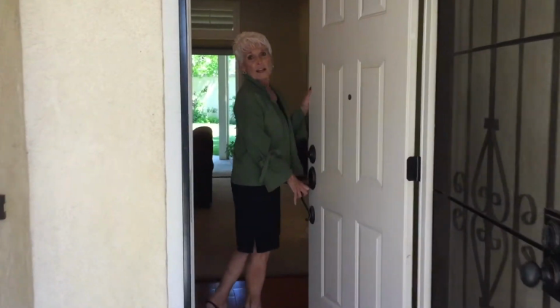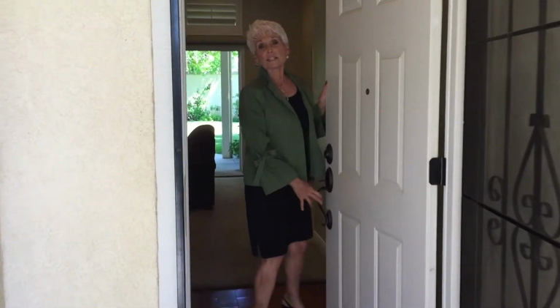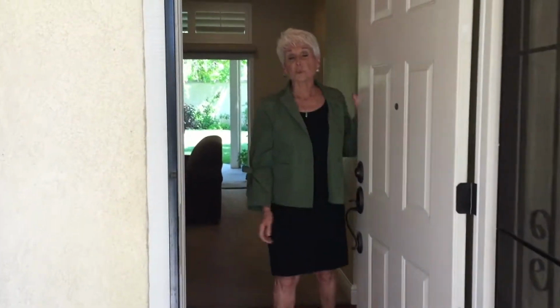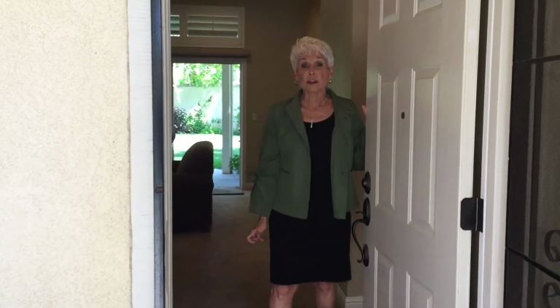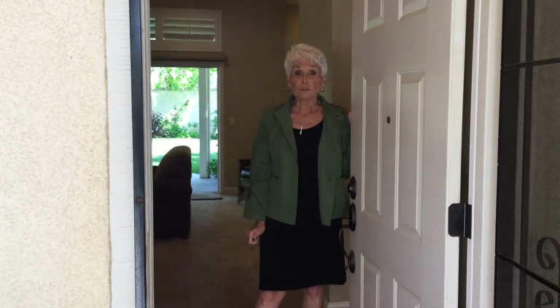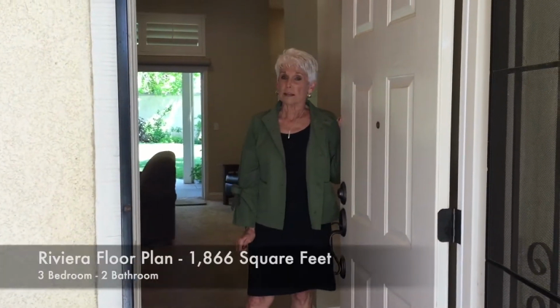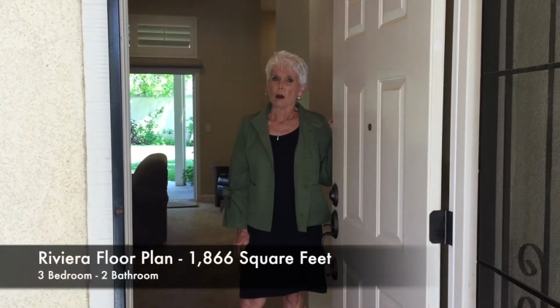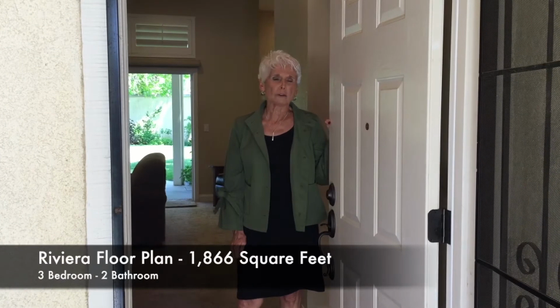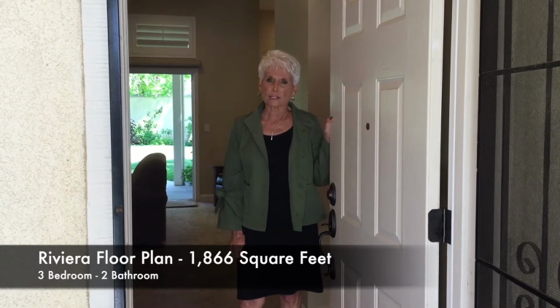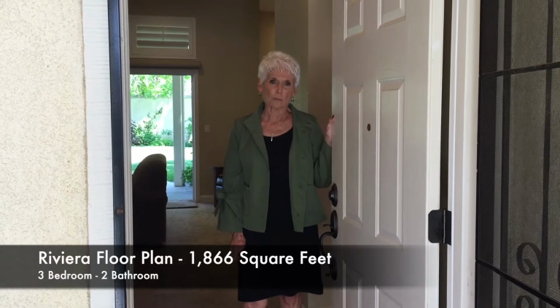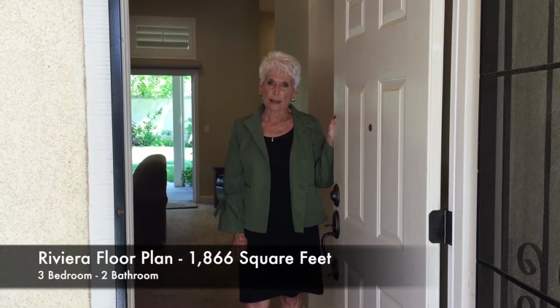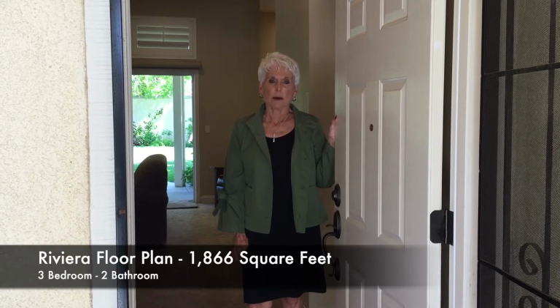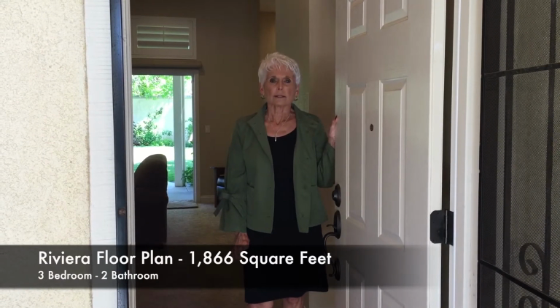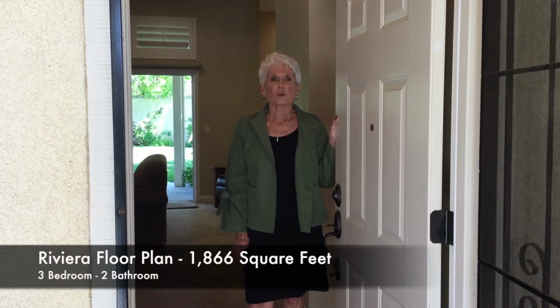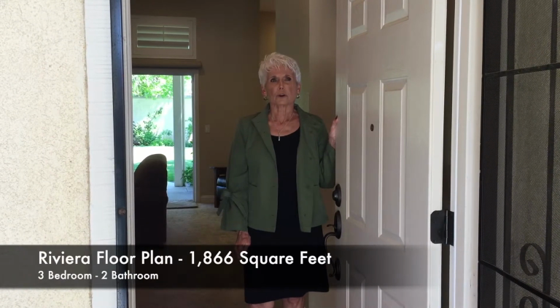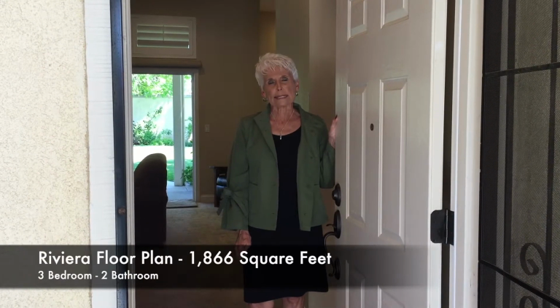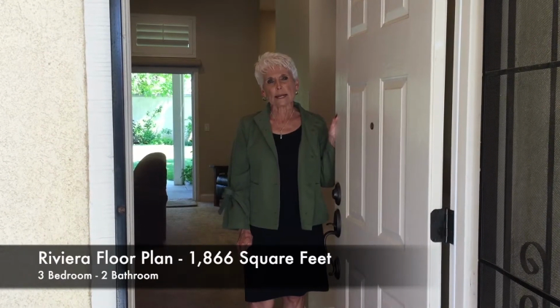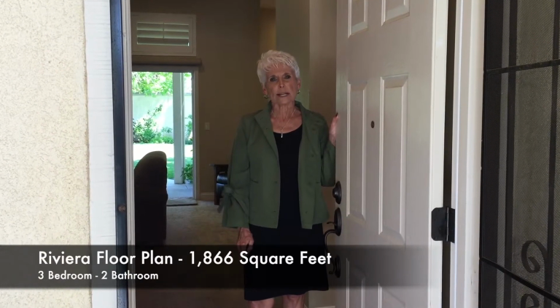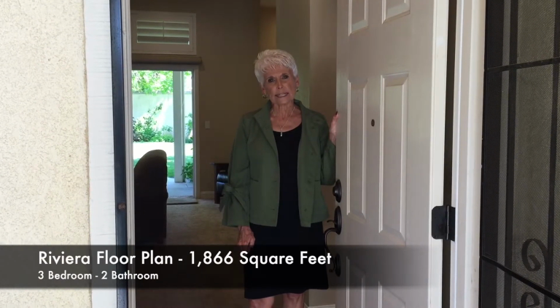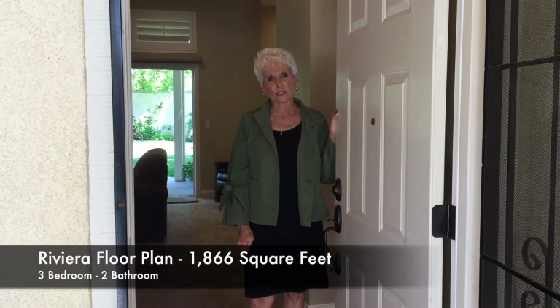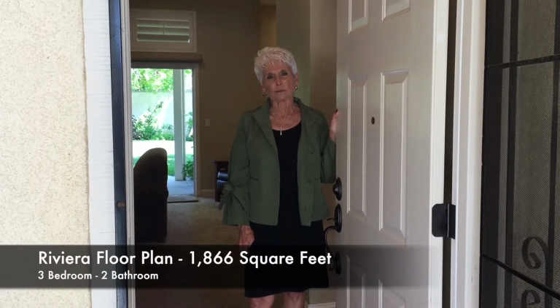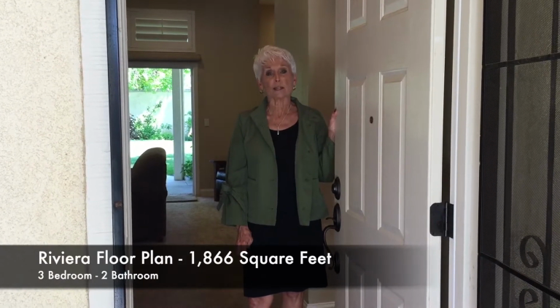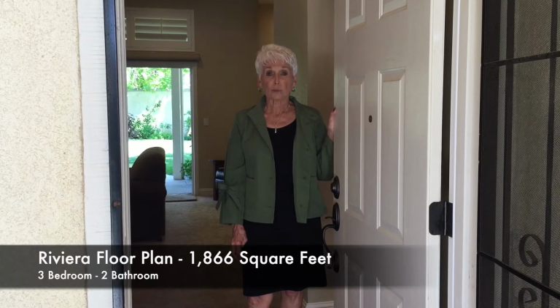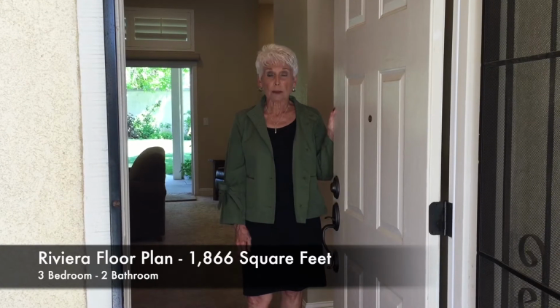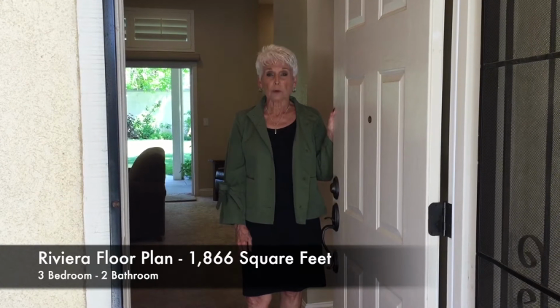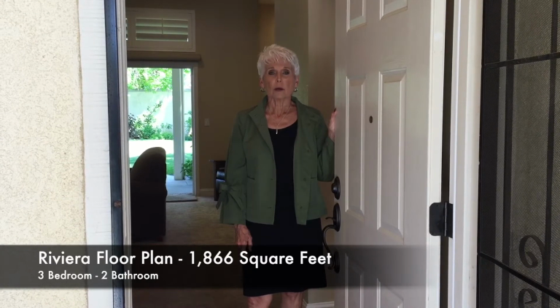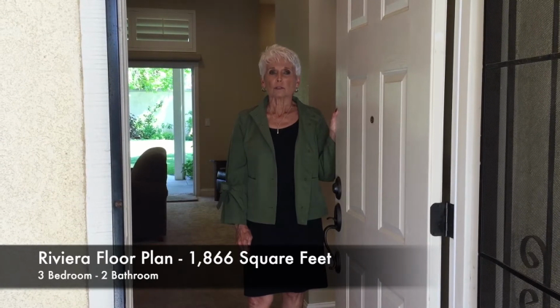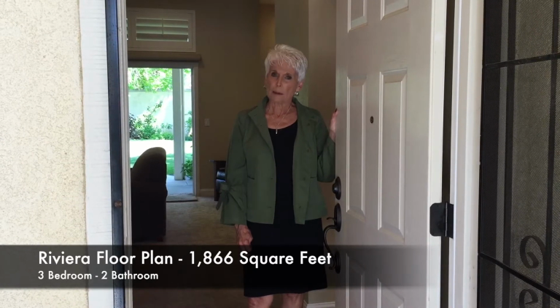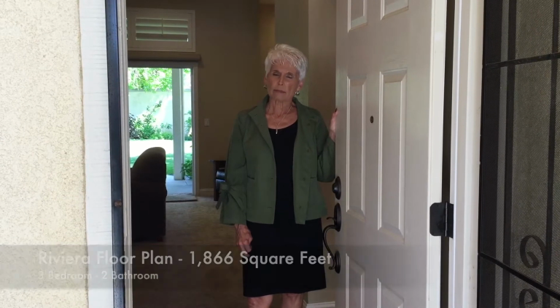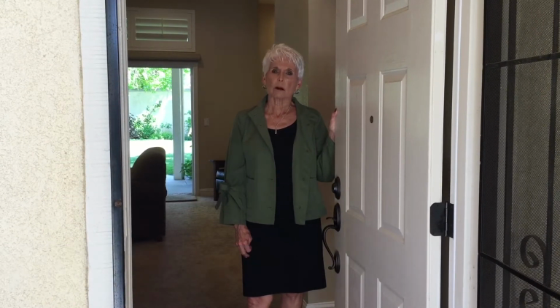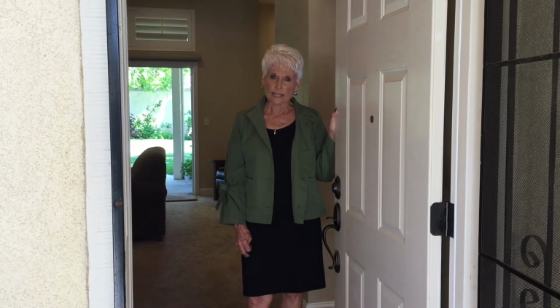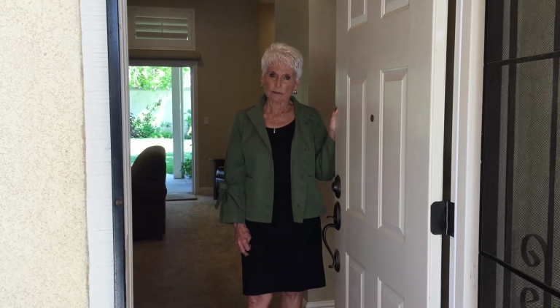This is the Riviera floor plan, often asked for by name. A little over 1,860 square feet, three bedroom, two bath on single level.